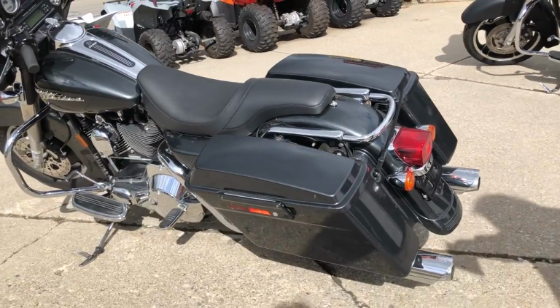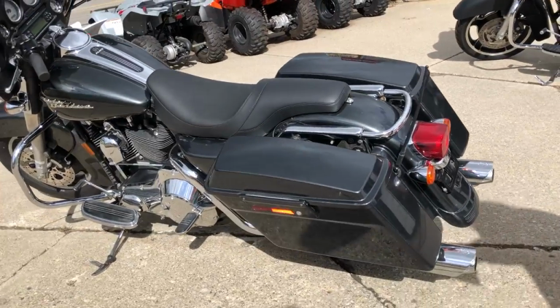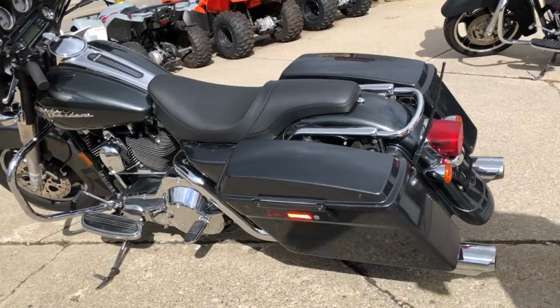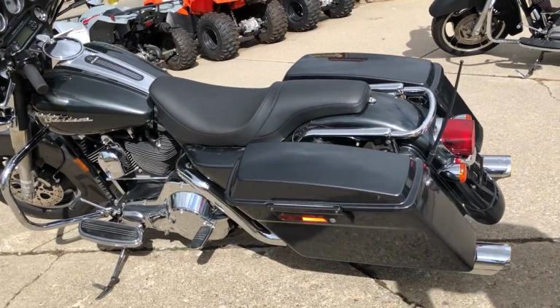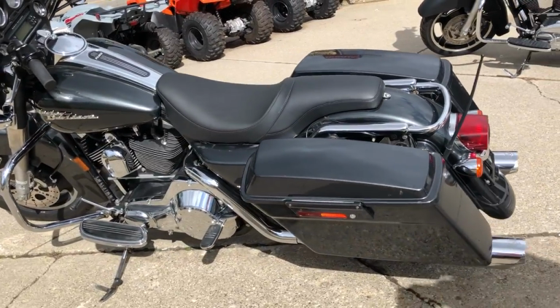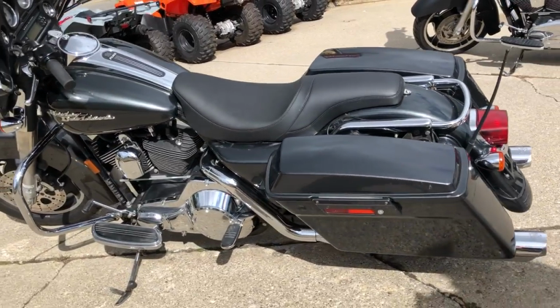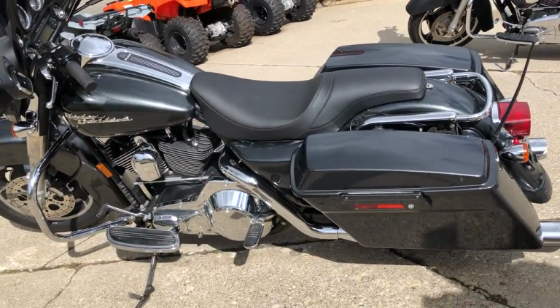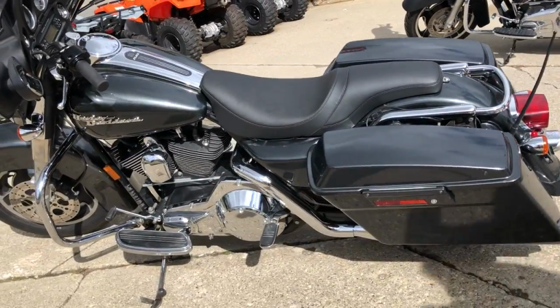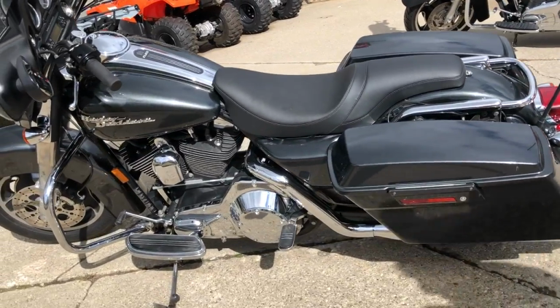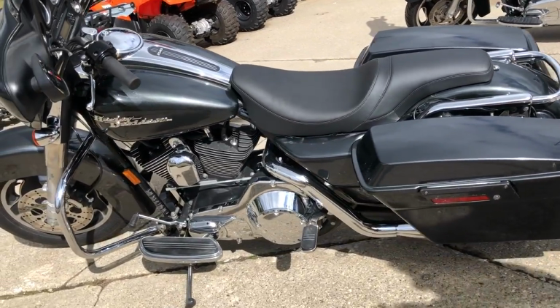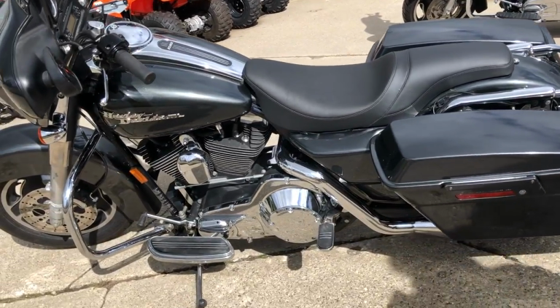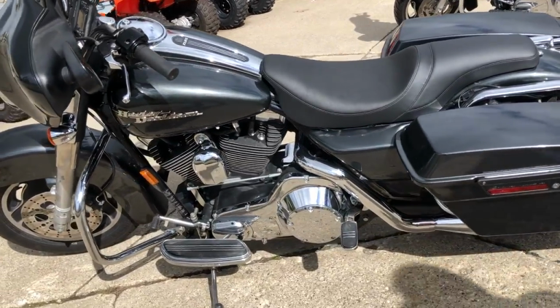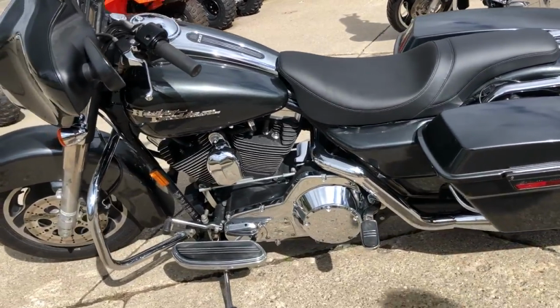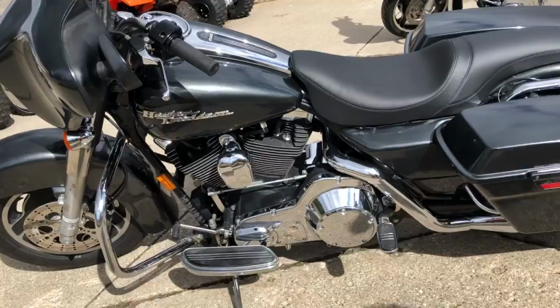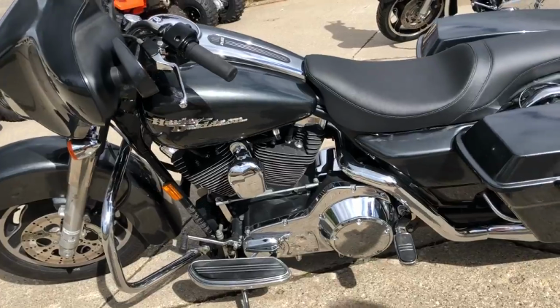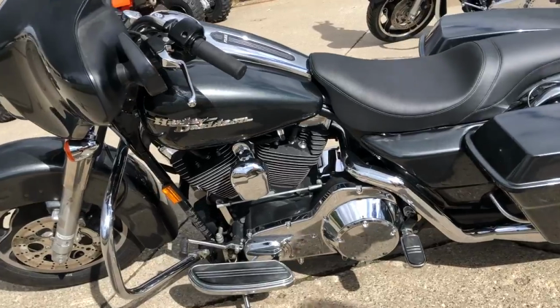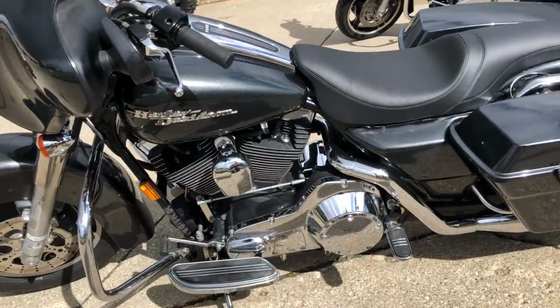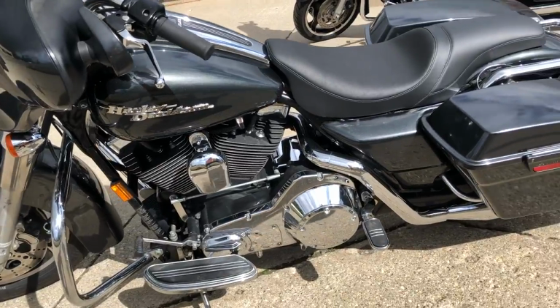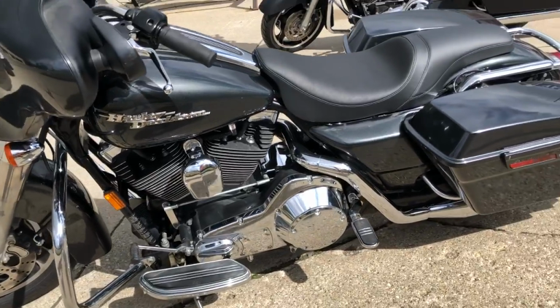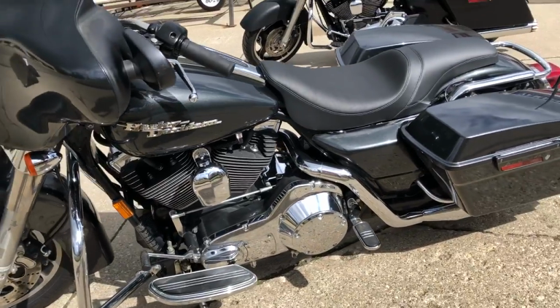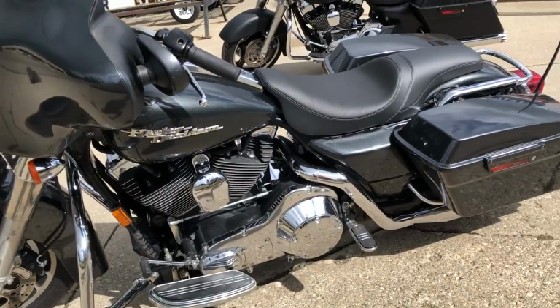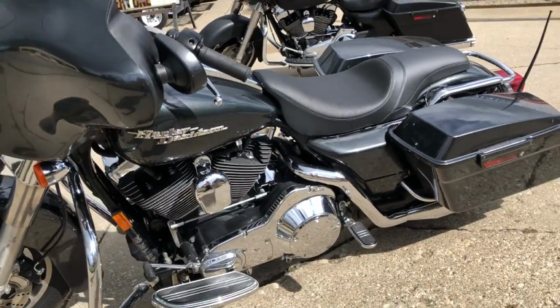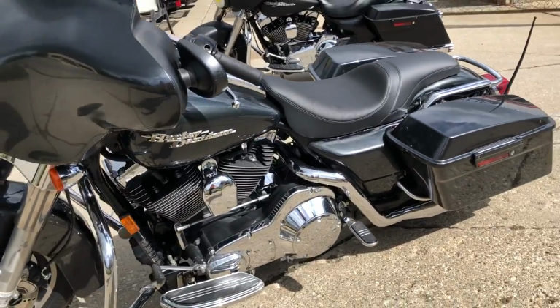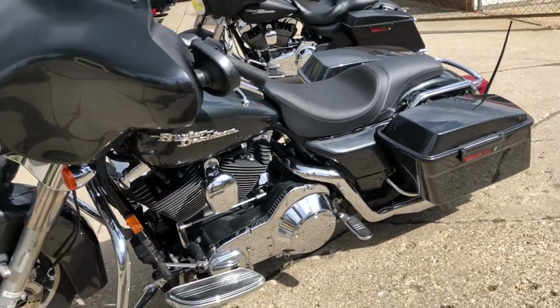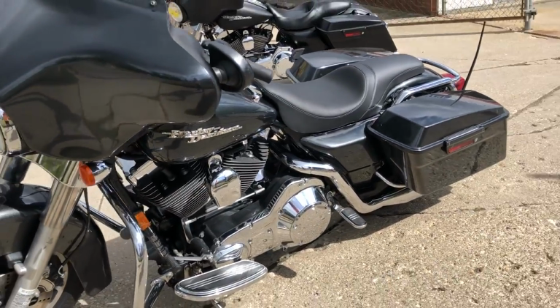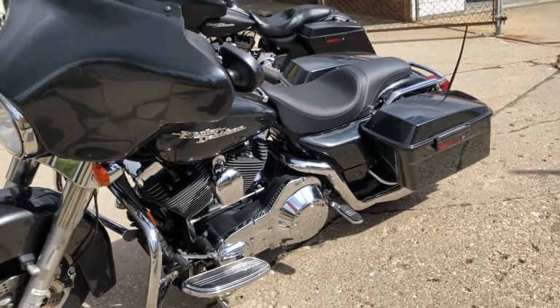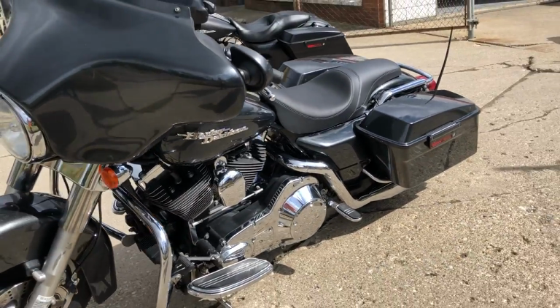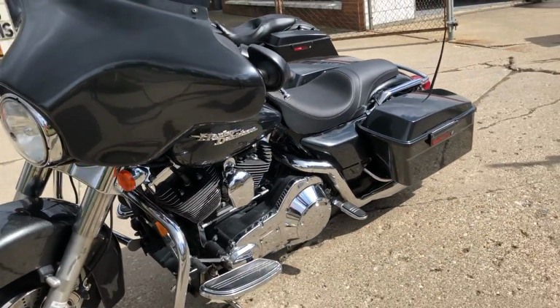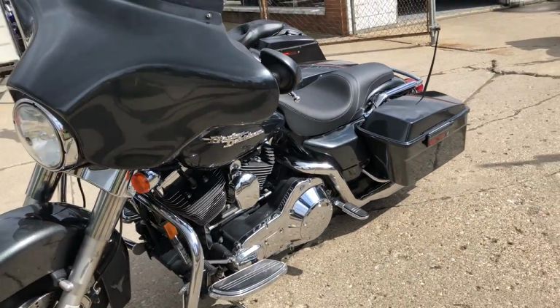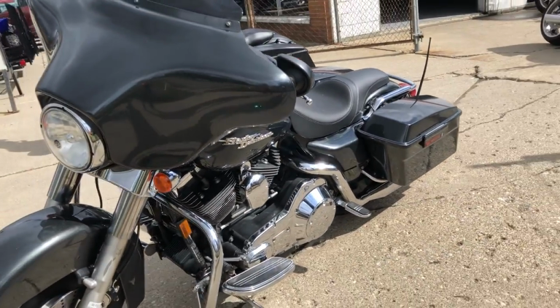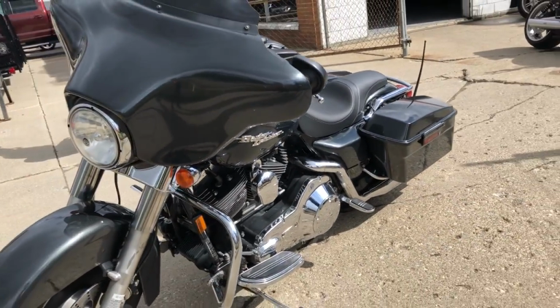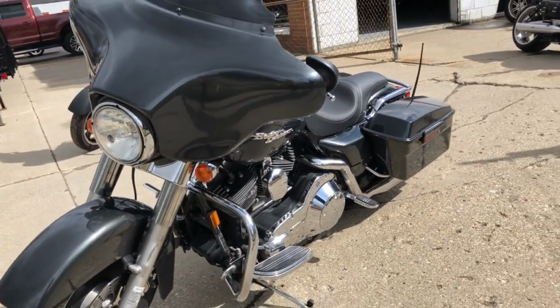It is a nice, clean bike. It runs strong, everything works, needs nothing, and the dual Vance and Hines exhaust sounds as cool as this bike looks.